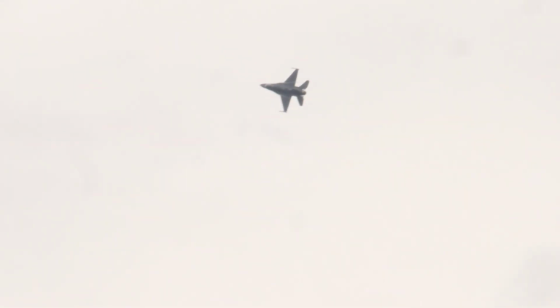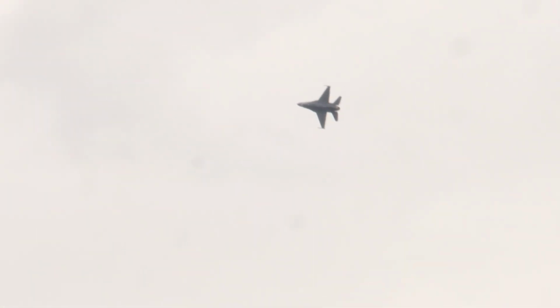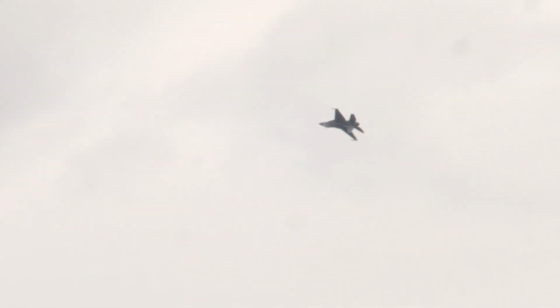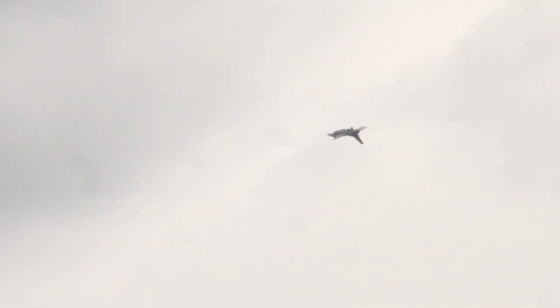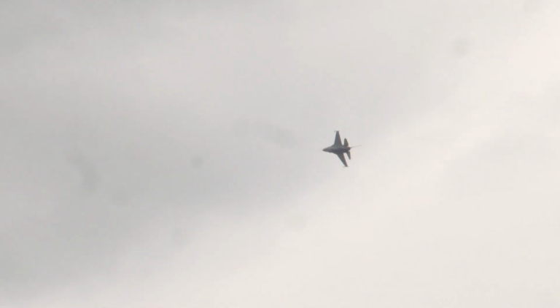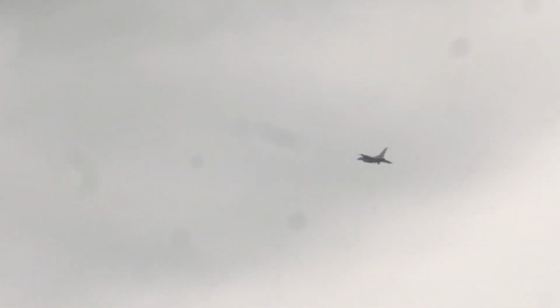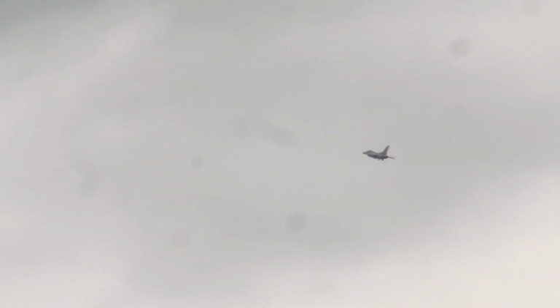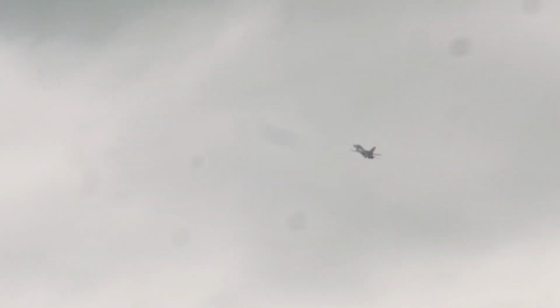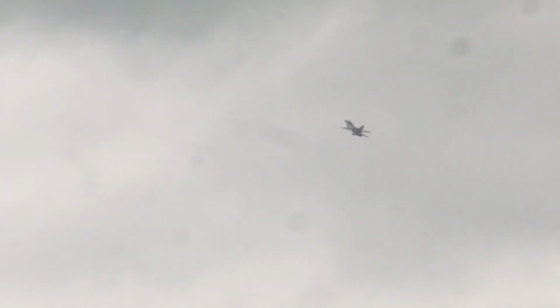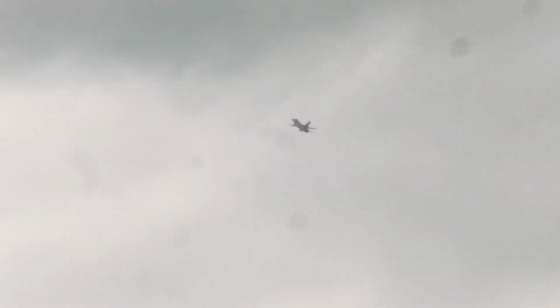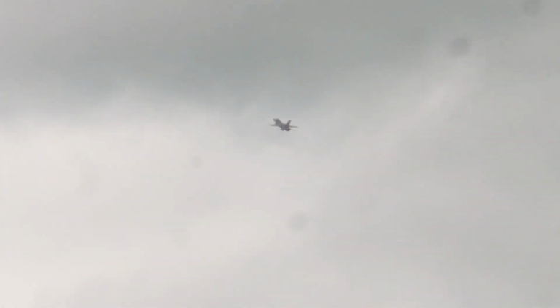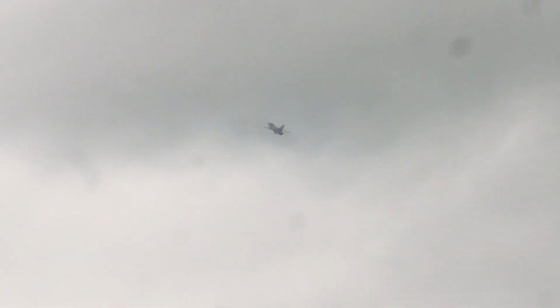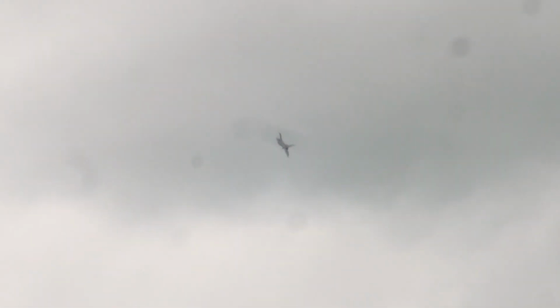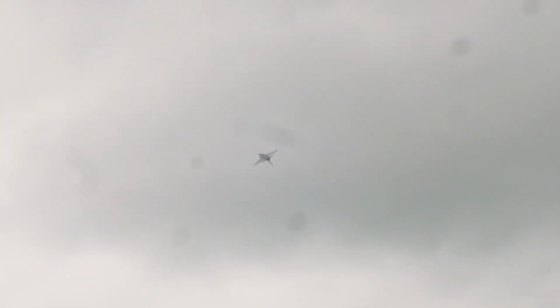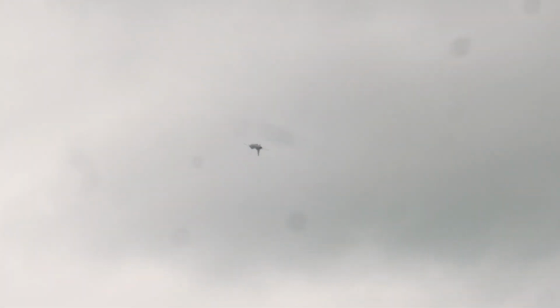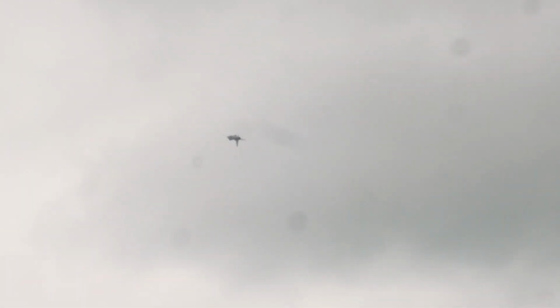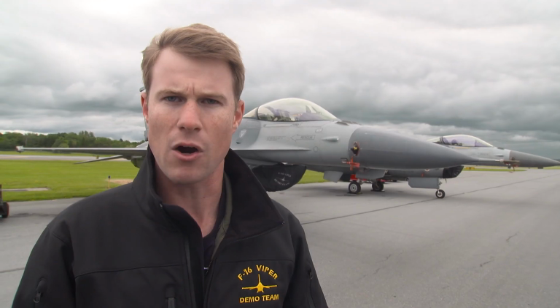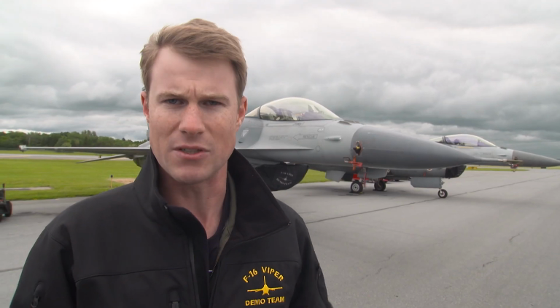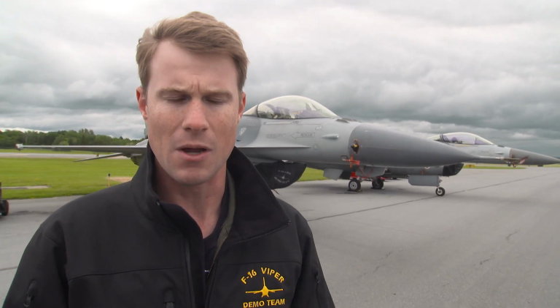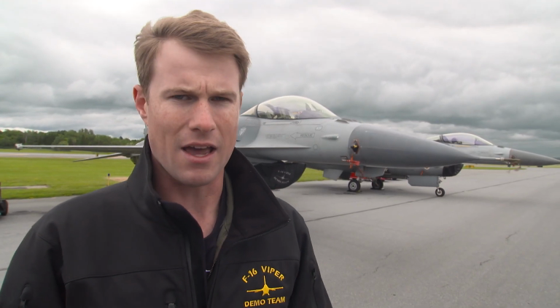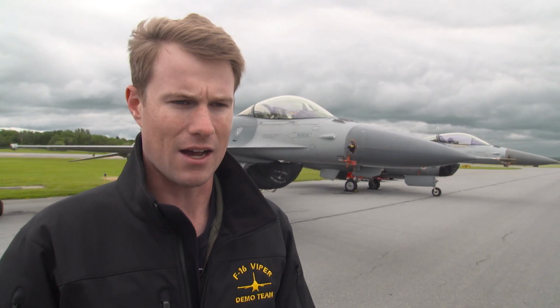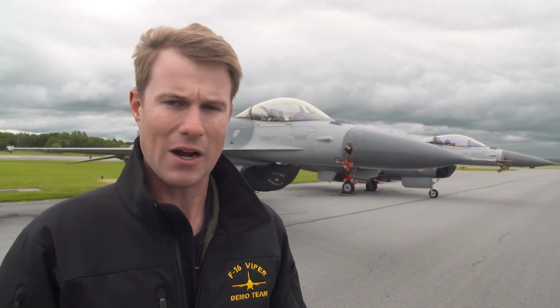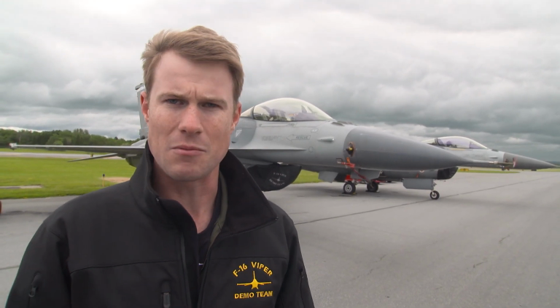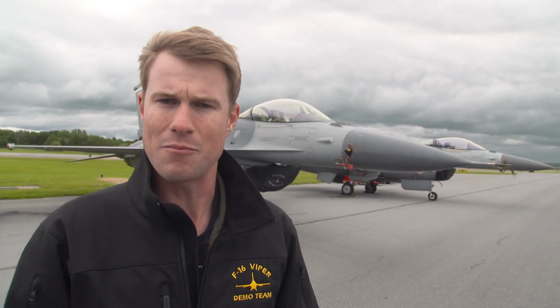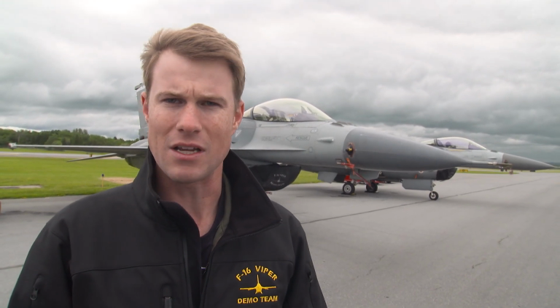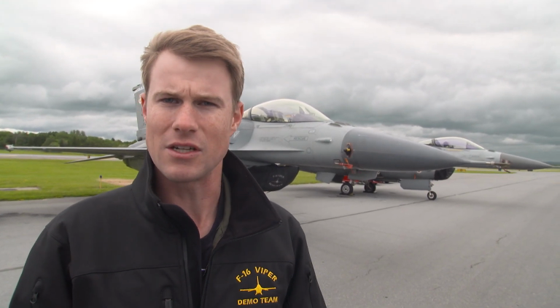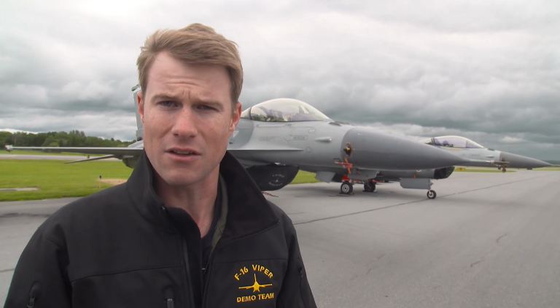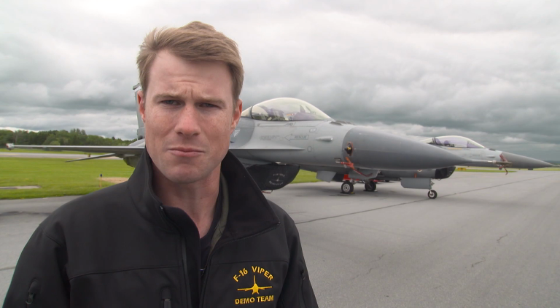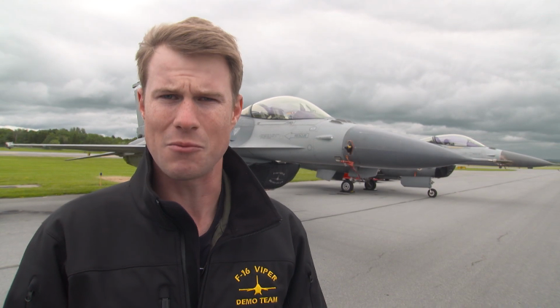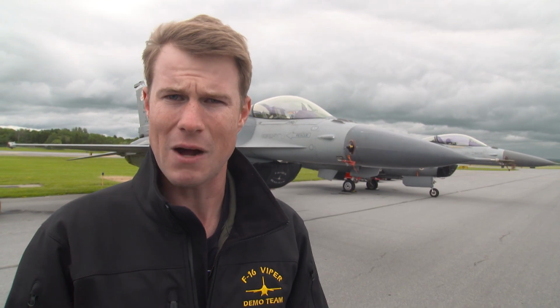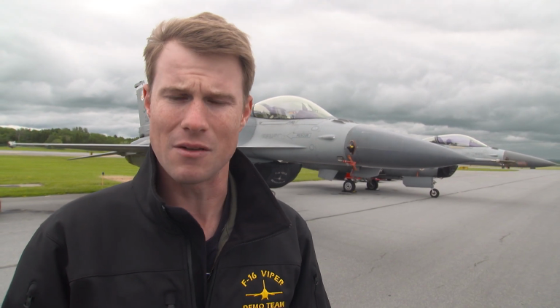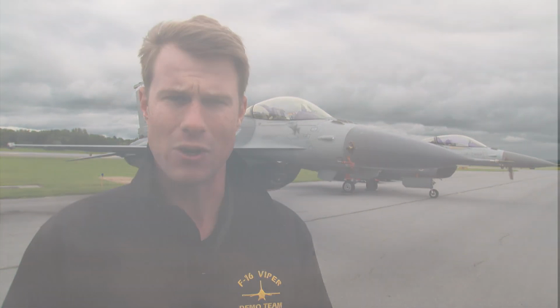This is a combat demo team. This is not the Thunderbirds or the Blue Angels. We're out here just trying to show you the capabilities of our weapon system and Rocket's going to be not only pushing his jet to the limits, but he's going to be pushing his body to the limits as well.